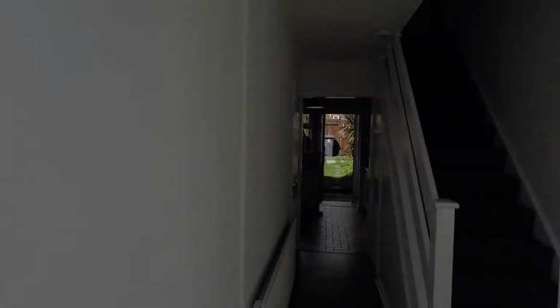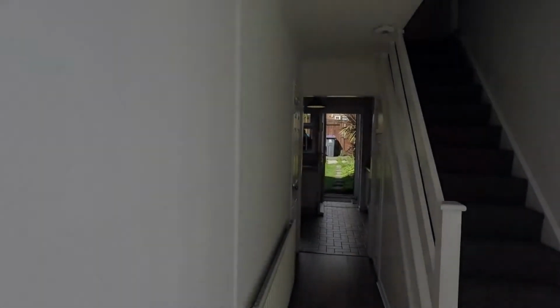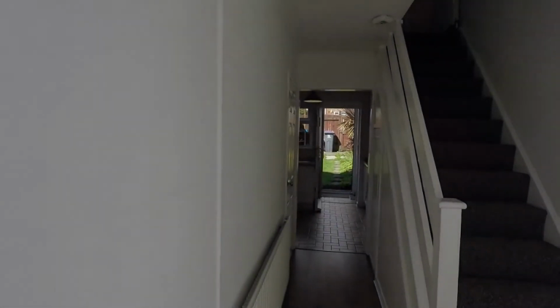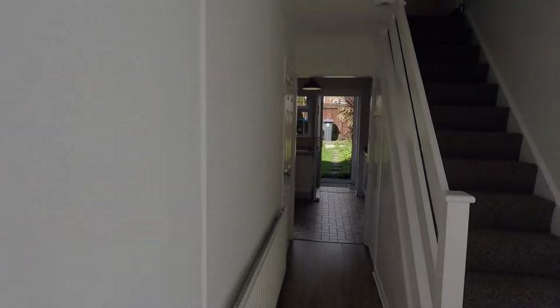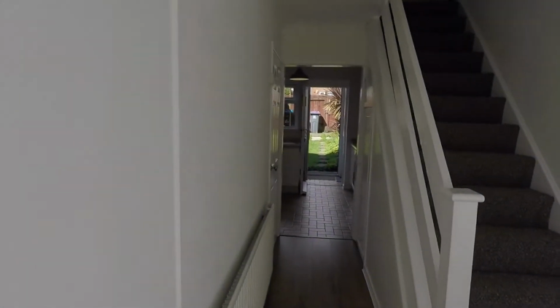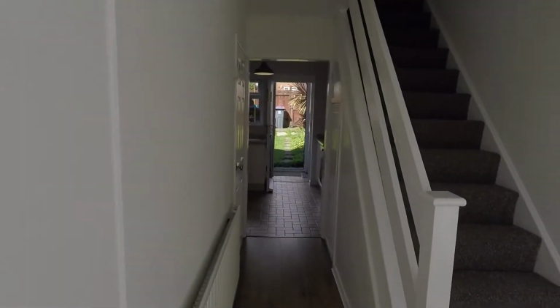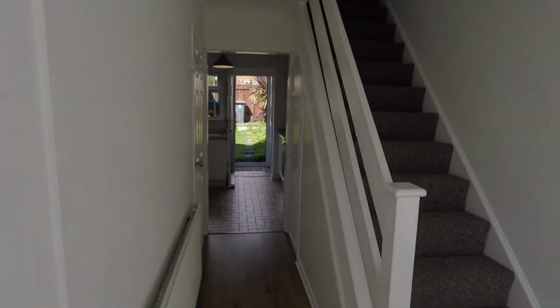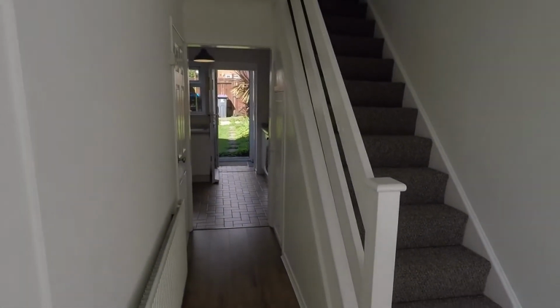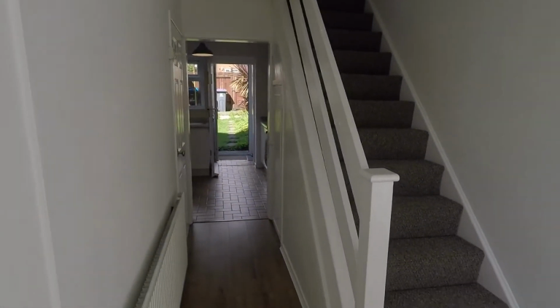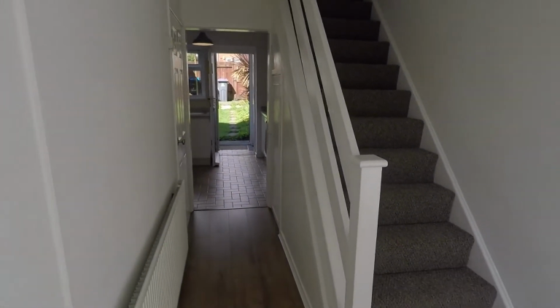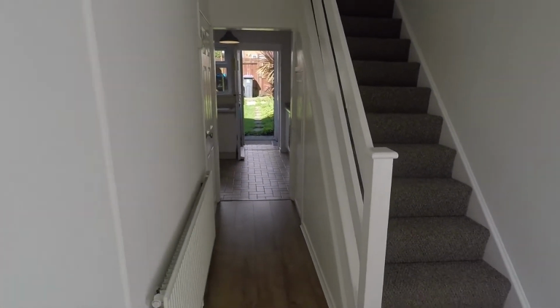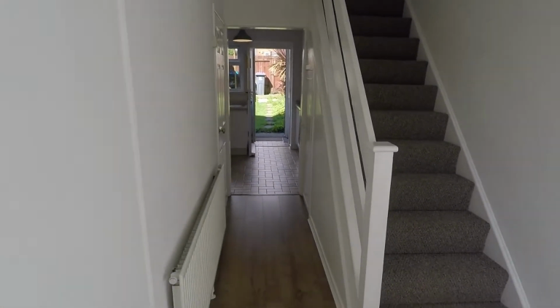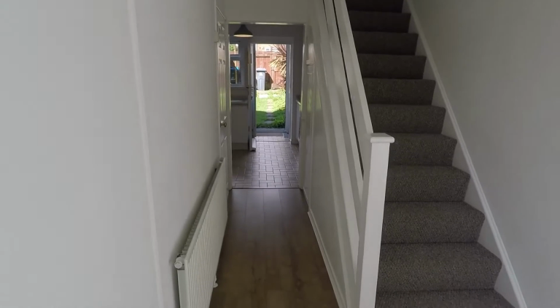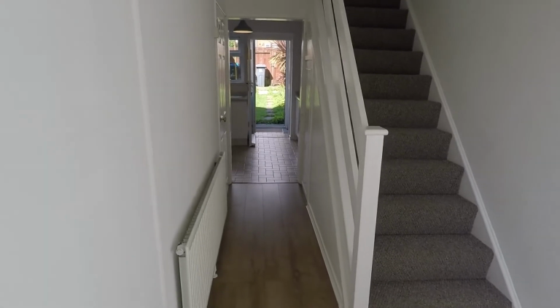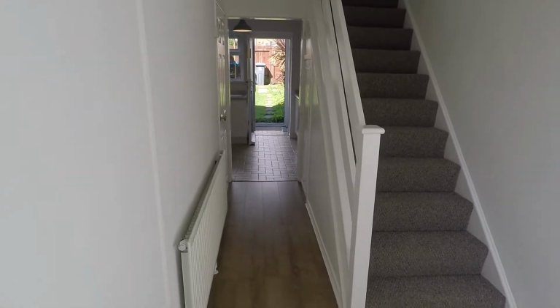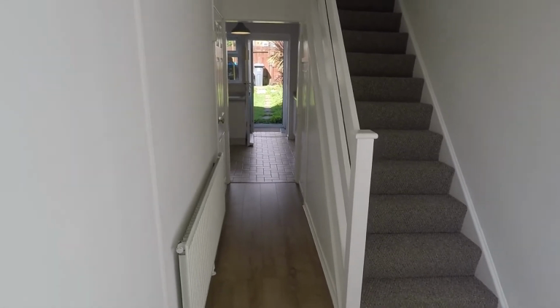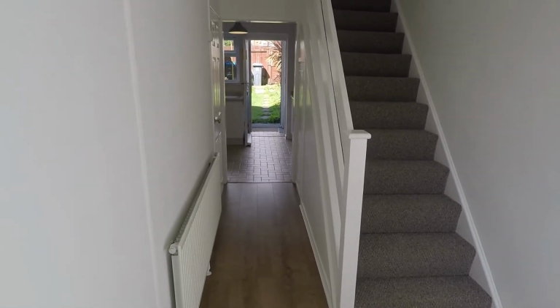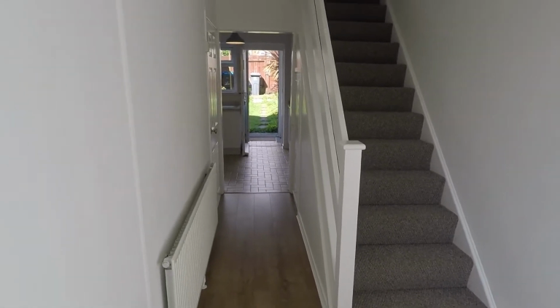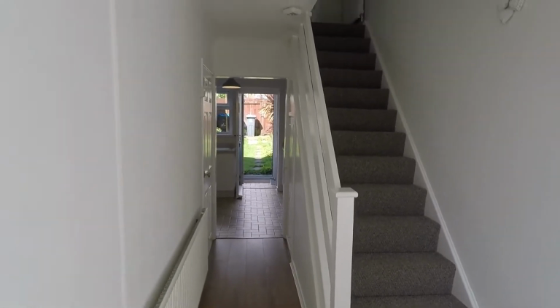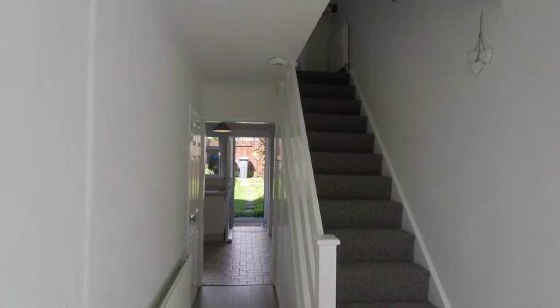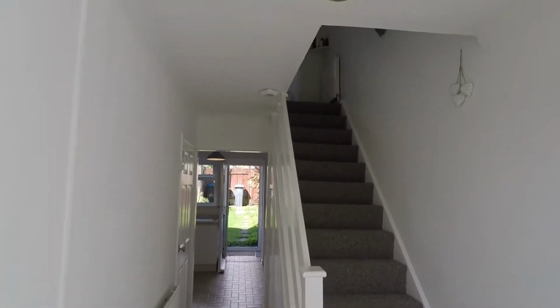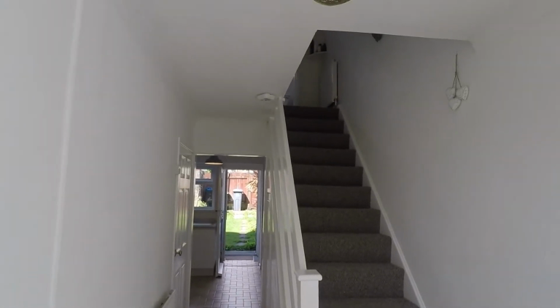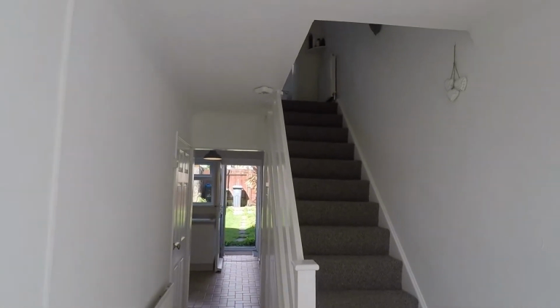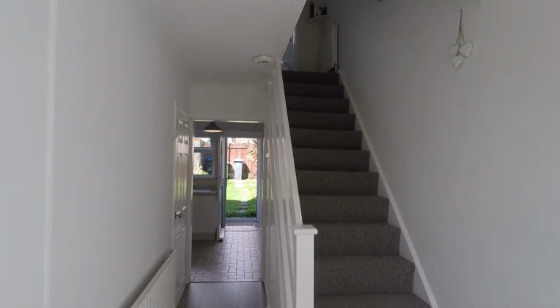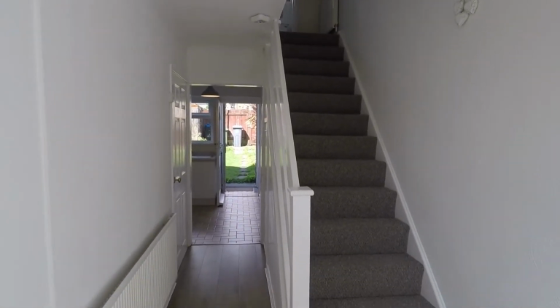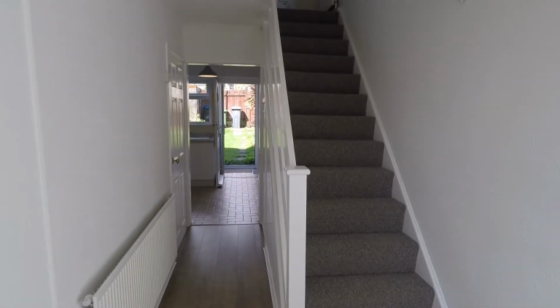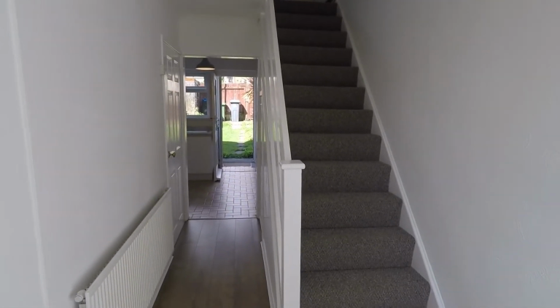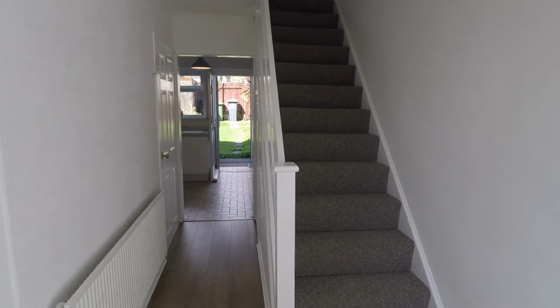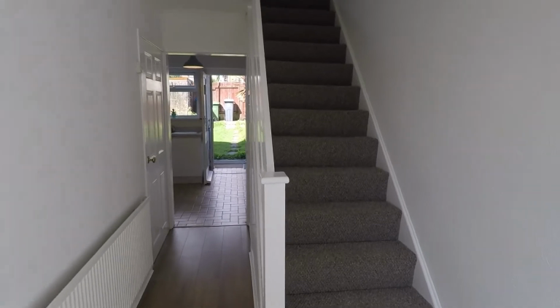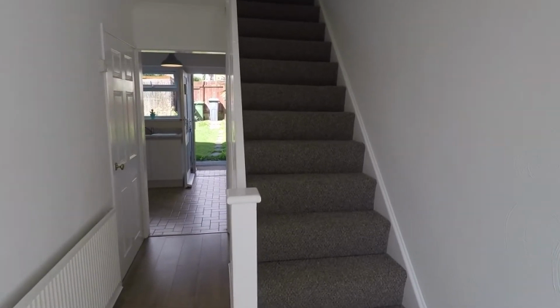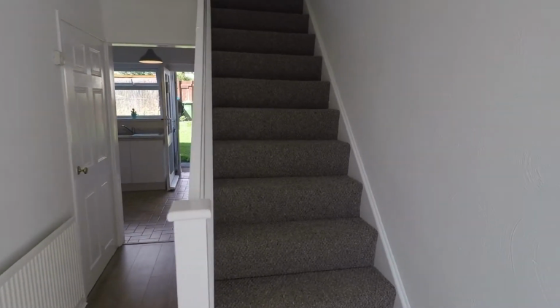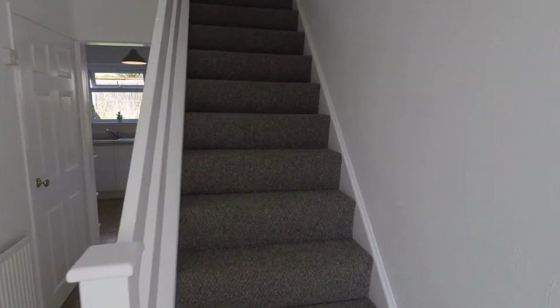As we enter the property, we are greeted by a nice light and spacious hallway, with a staircase just in front of us, which I will take you up to the first floor first.